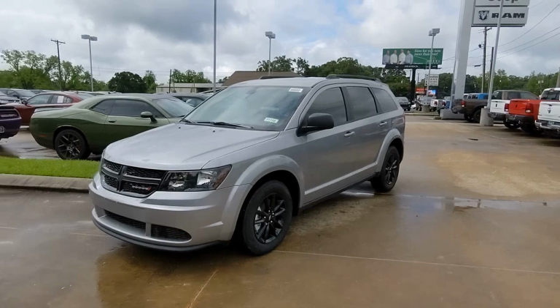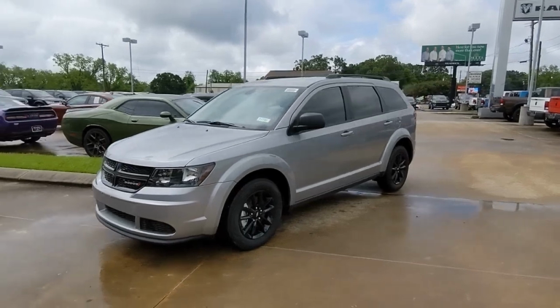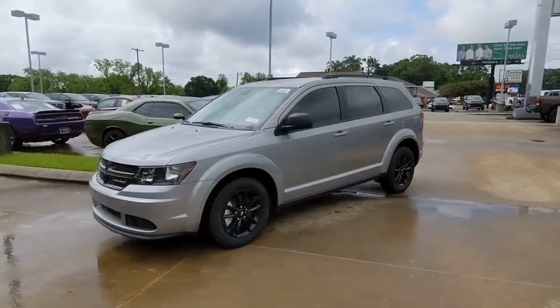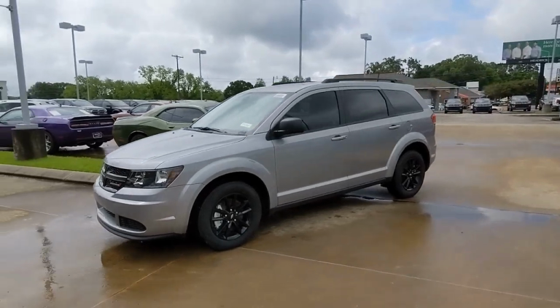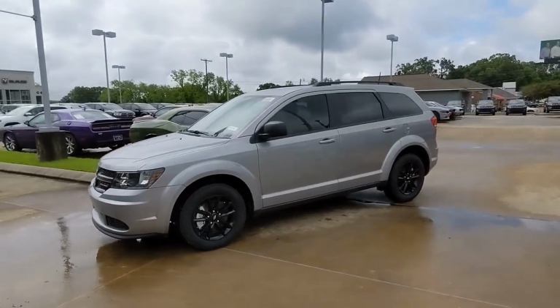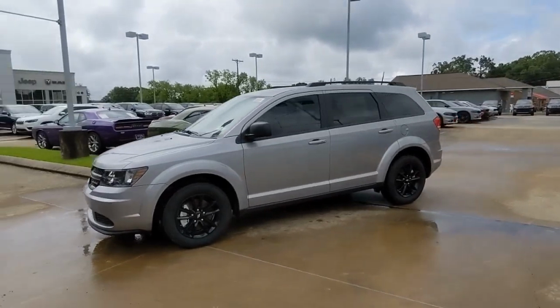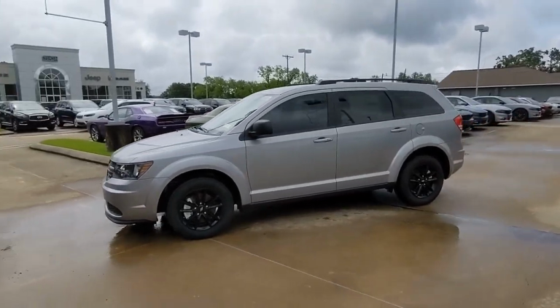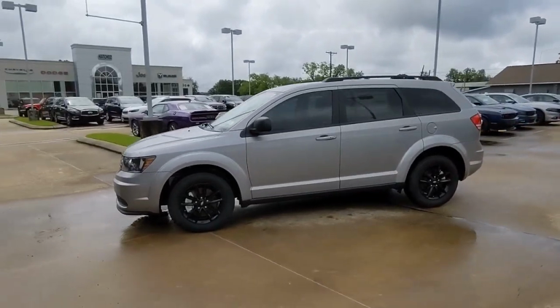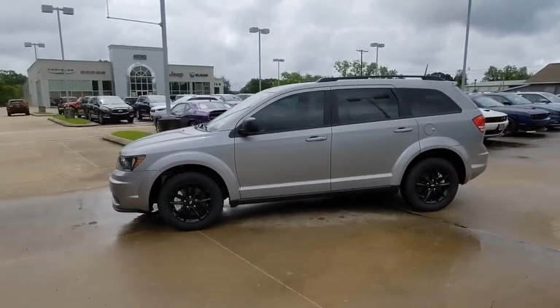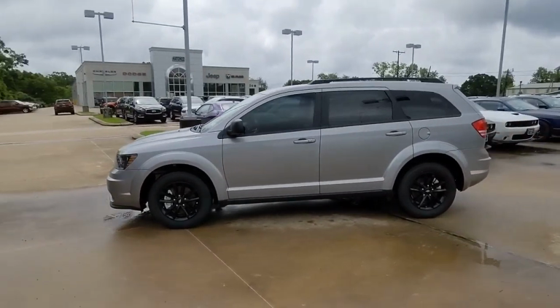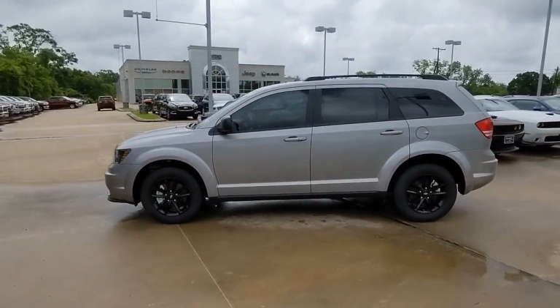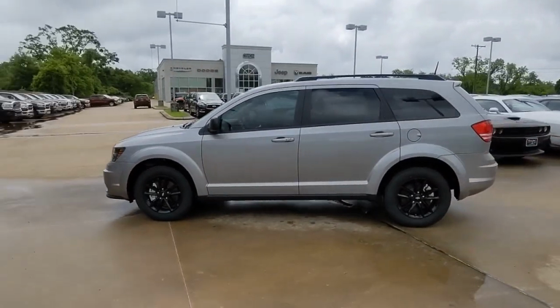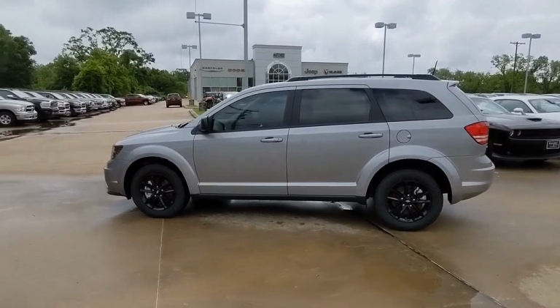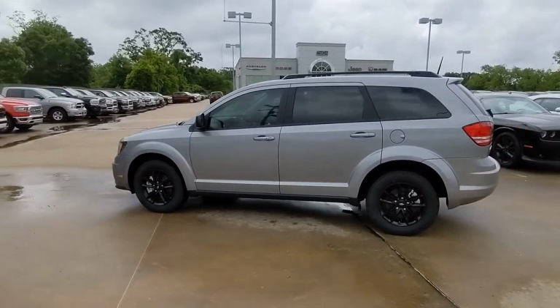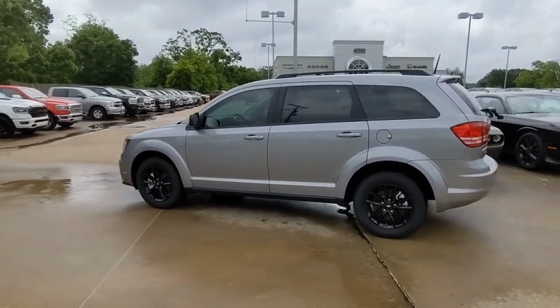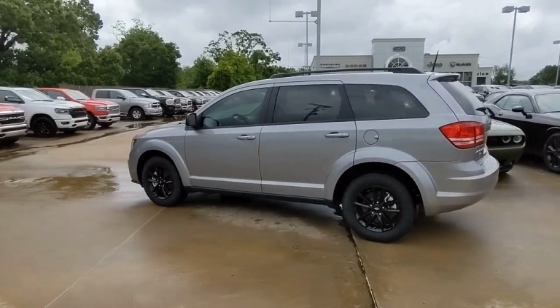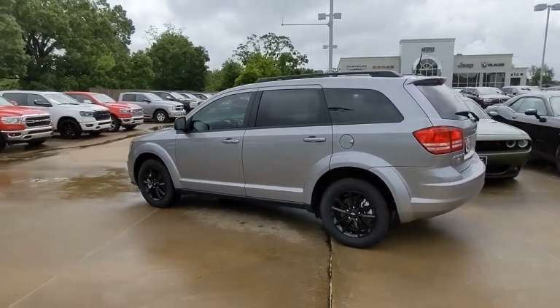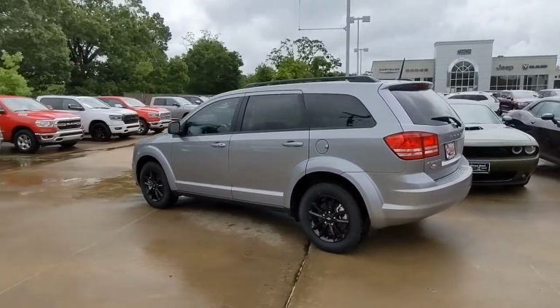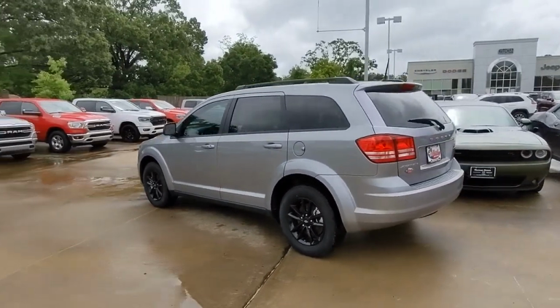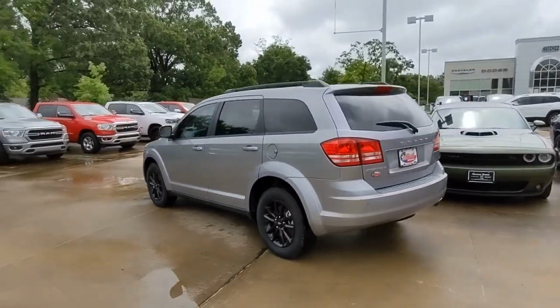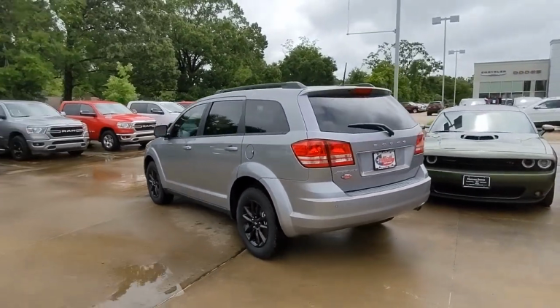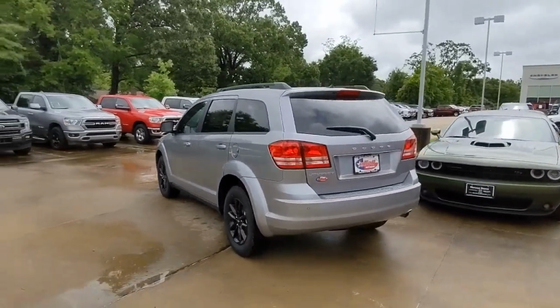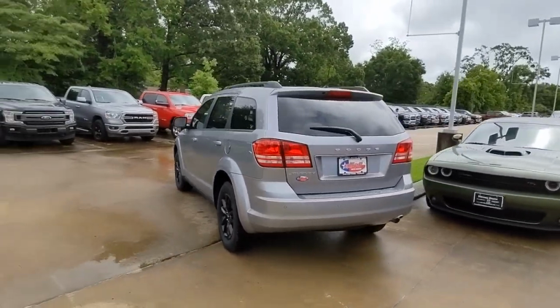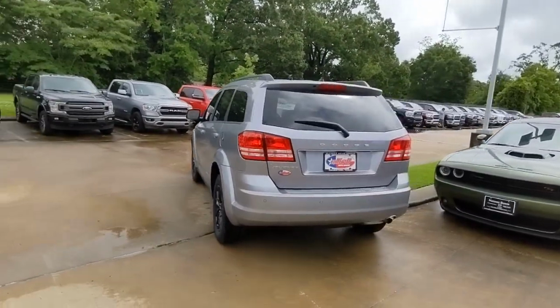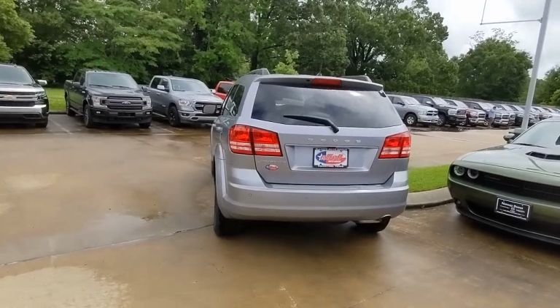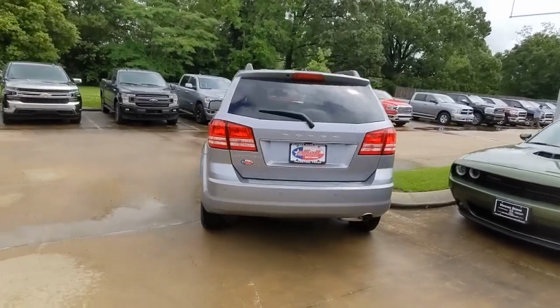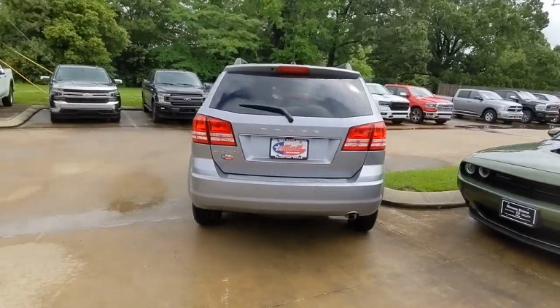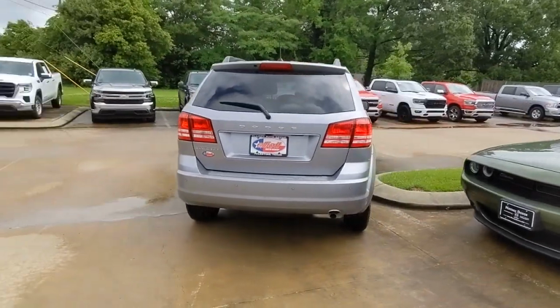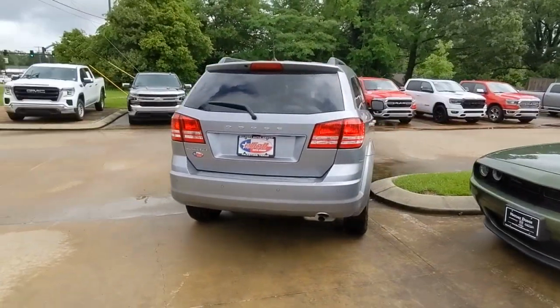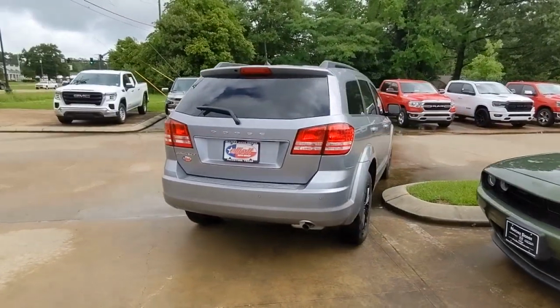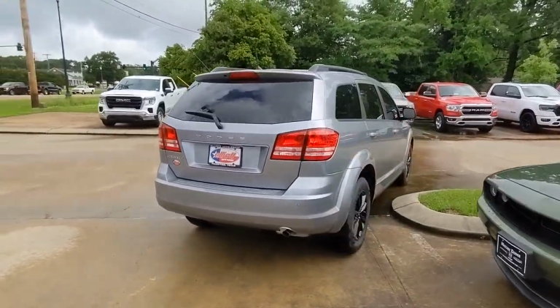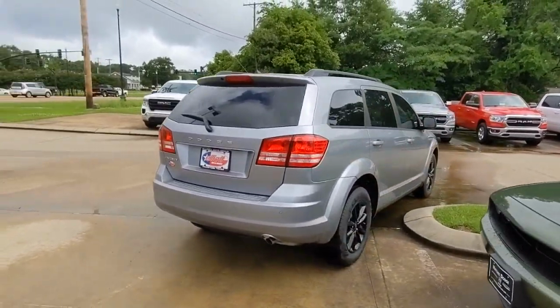Here is a wonderful 2020 Dodge Journey. This vehicle delivers the style, comfort, and efficiency you need to meet the needs of today's lifestyle. Confidence comes standard when you're behind the wheel, prepared for the journey ahead.